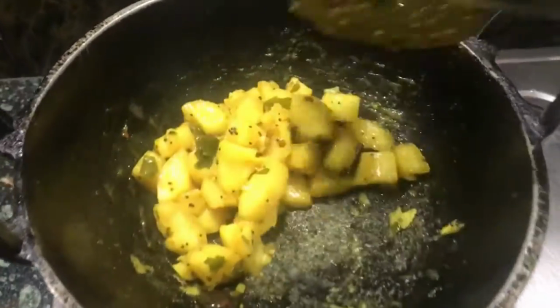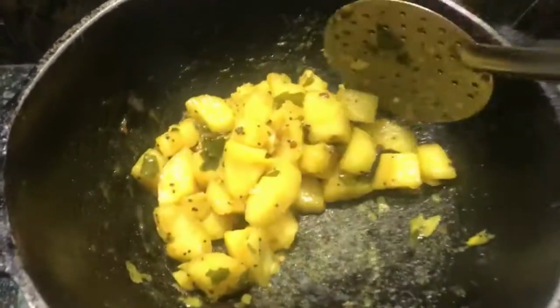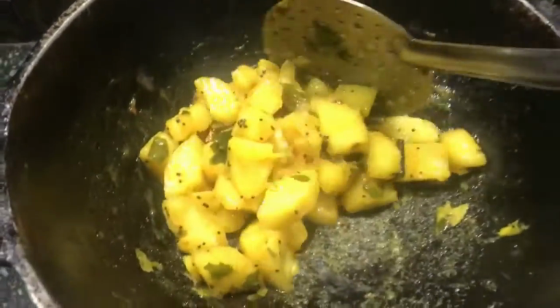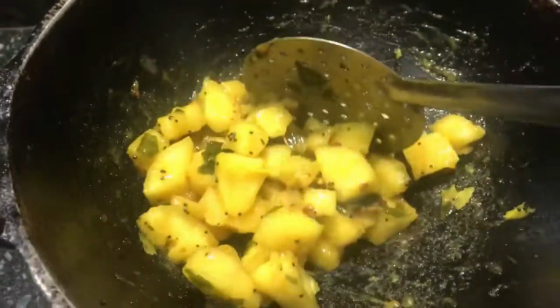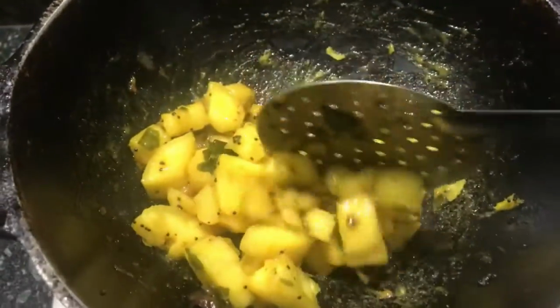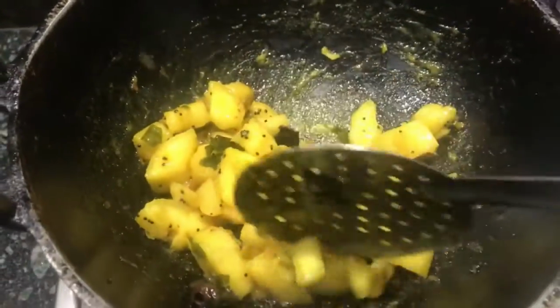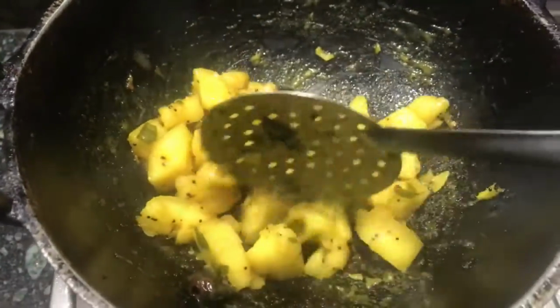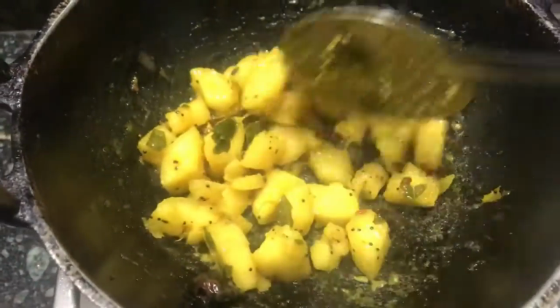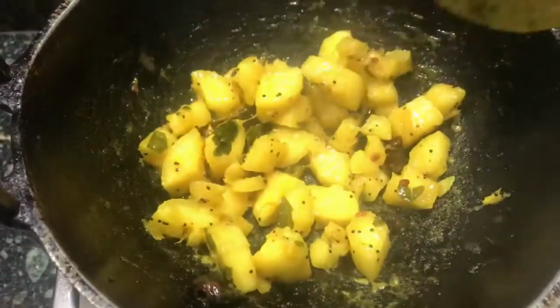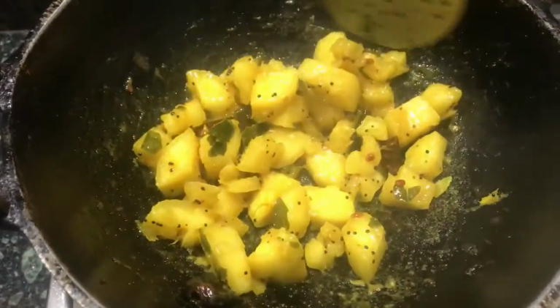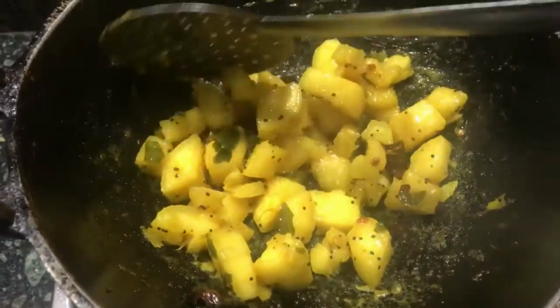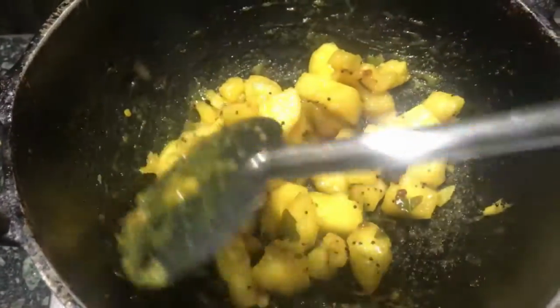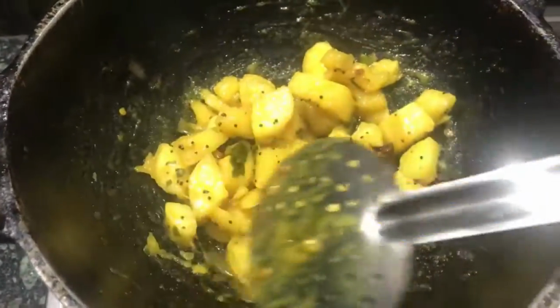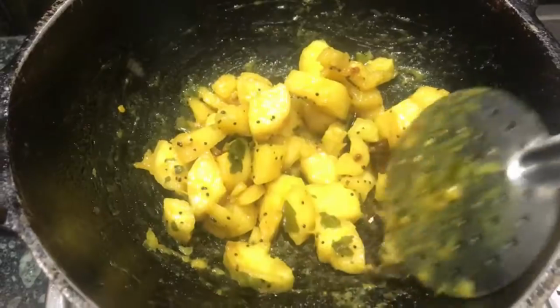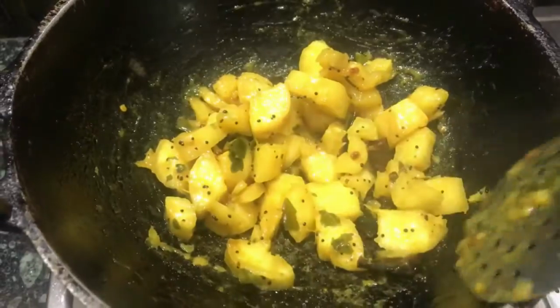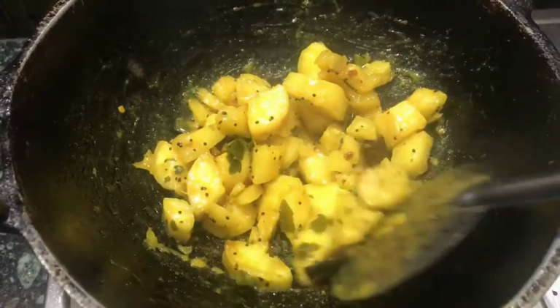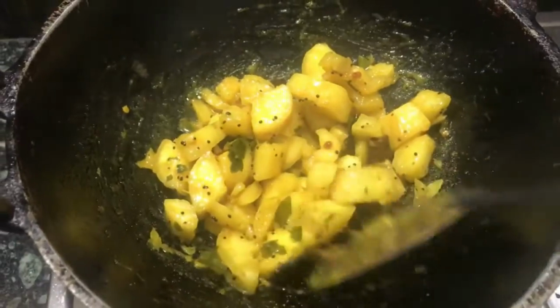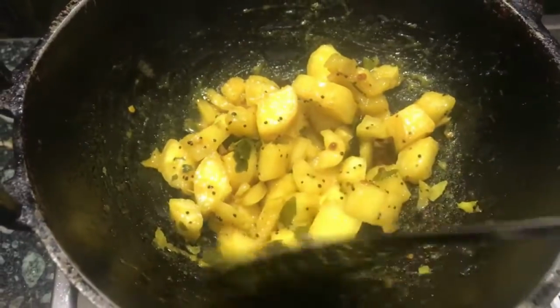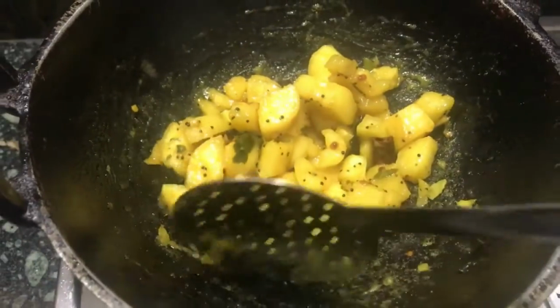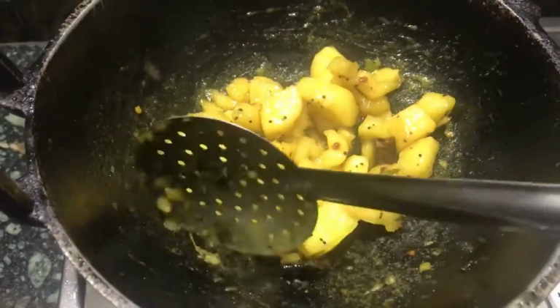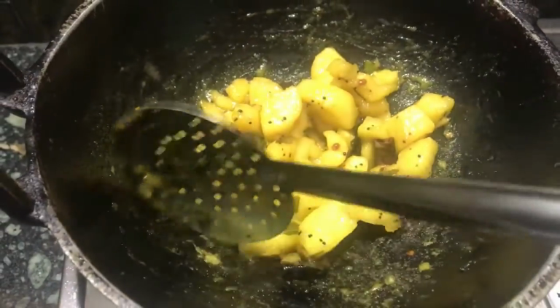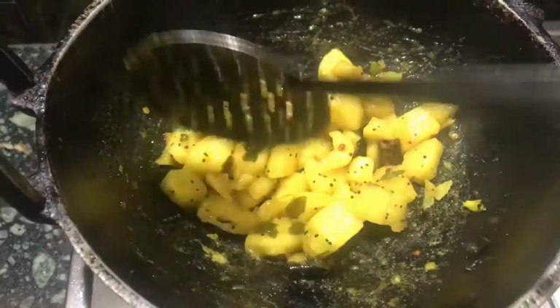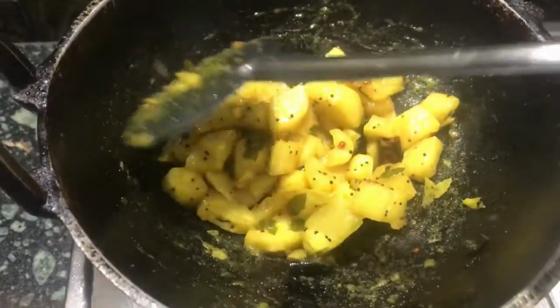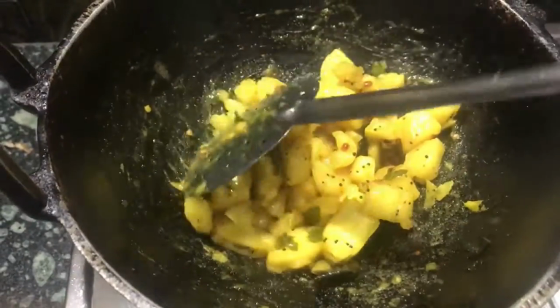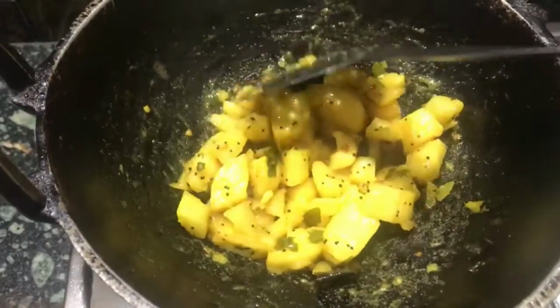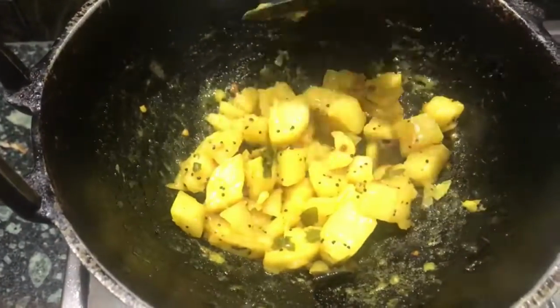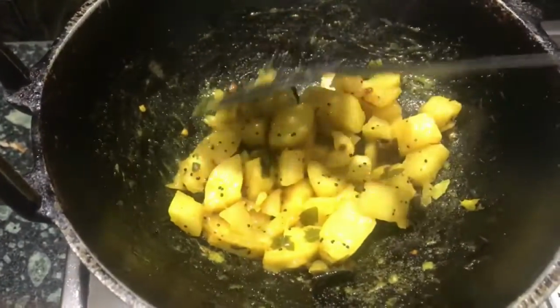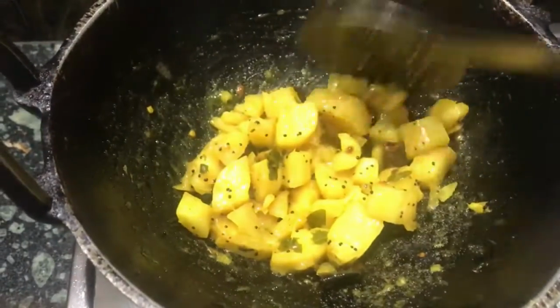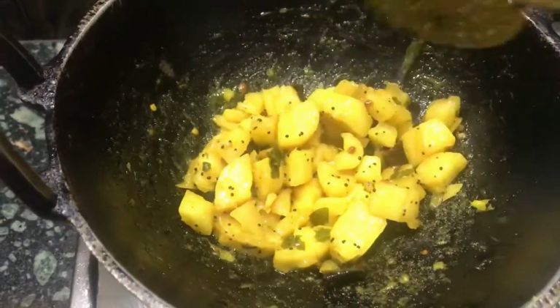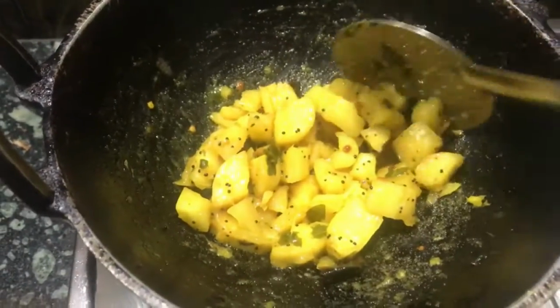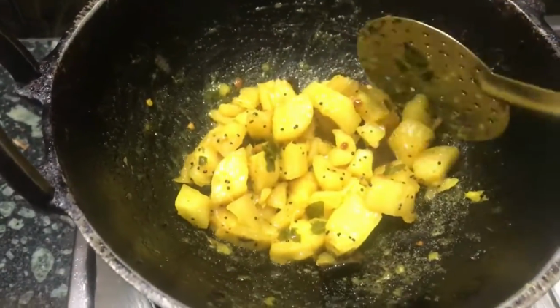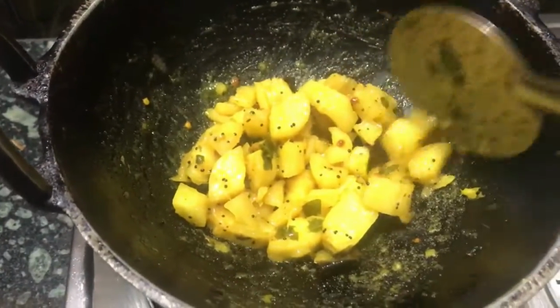I'm just giving it a good stir so that it doesn't stick to the kadai.